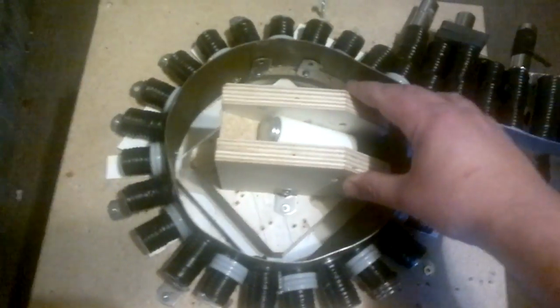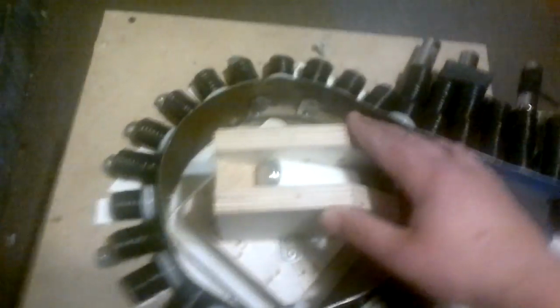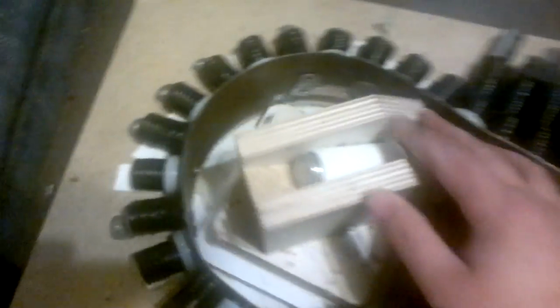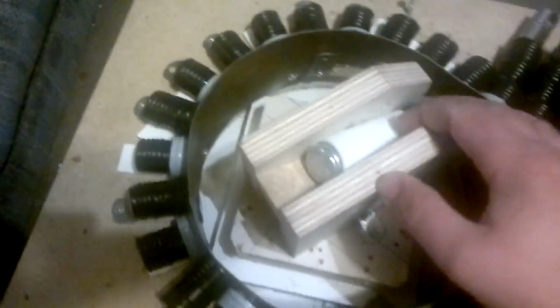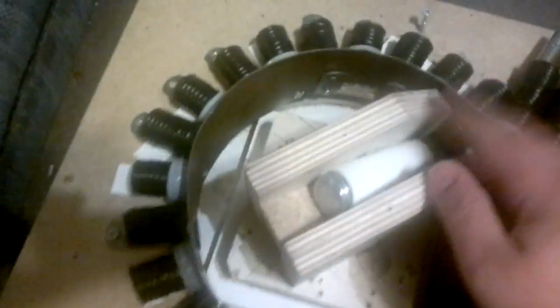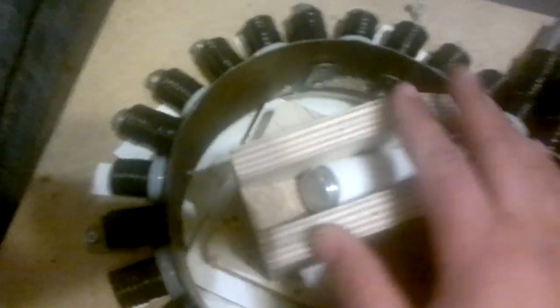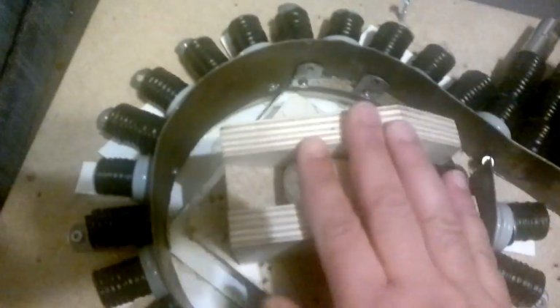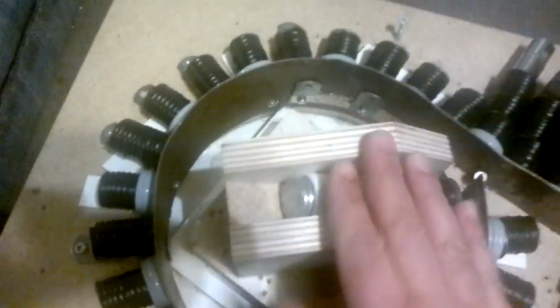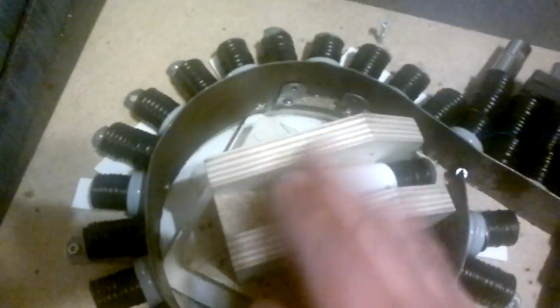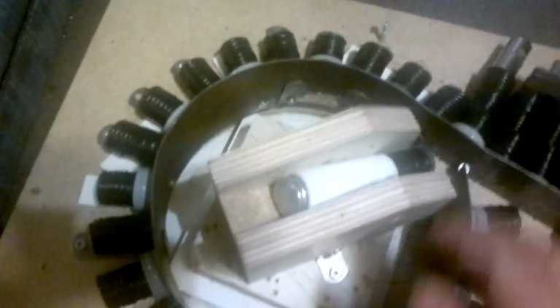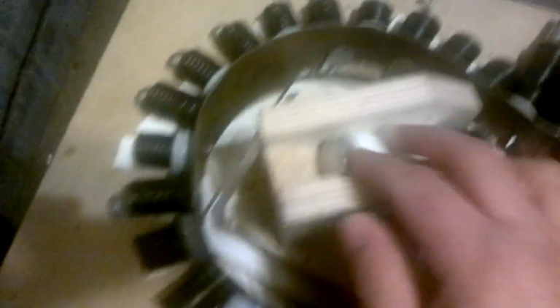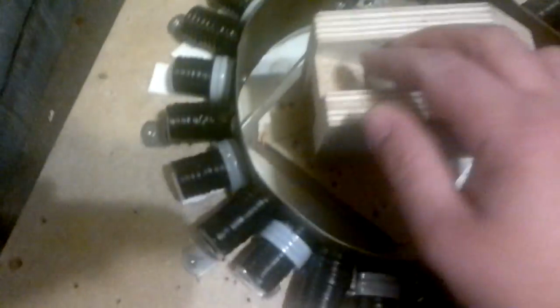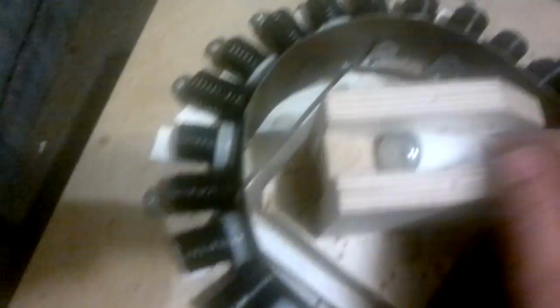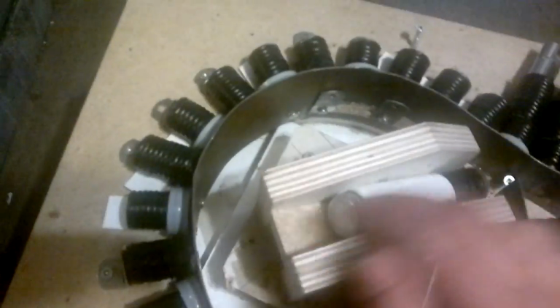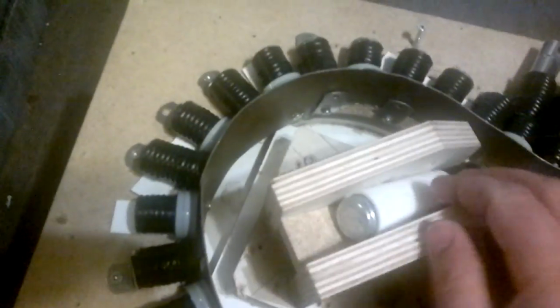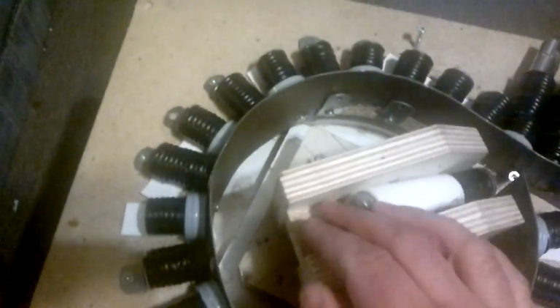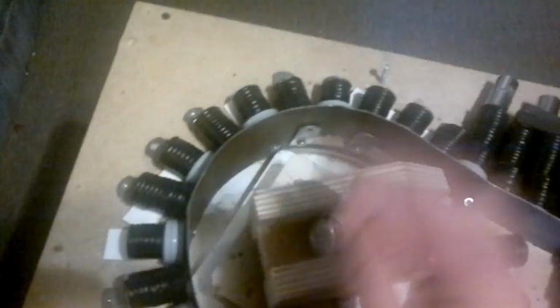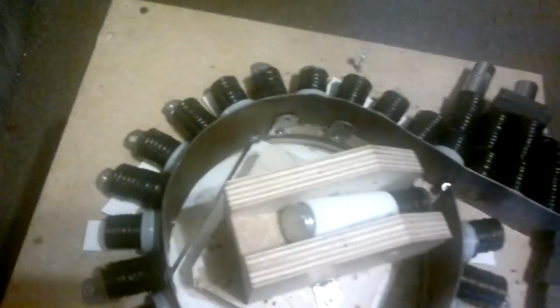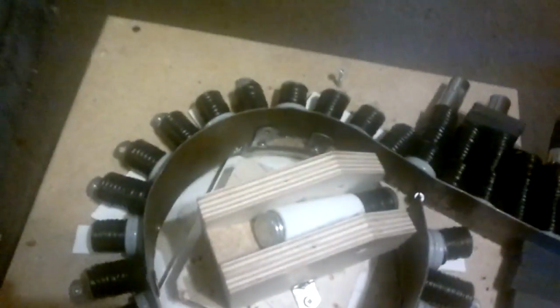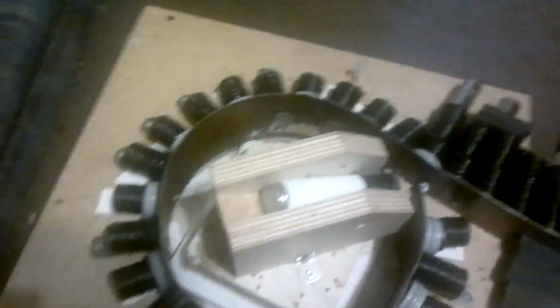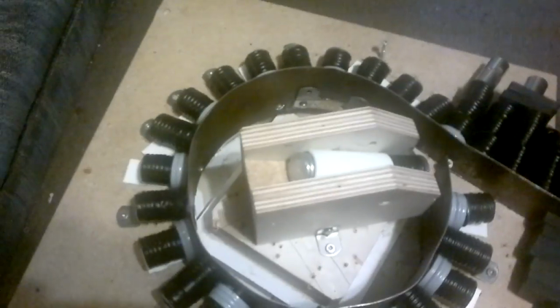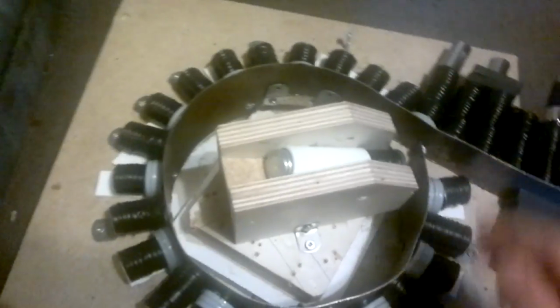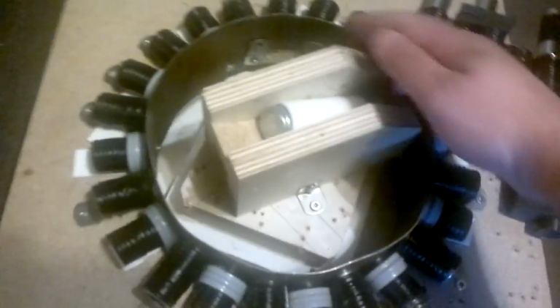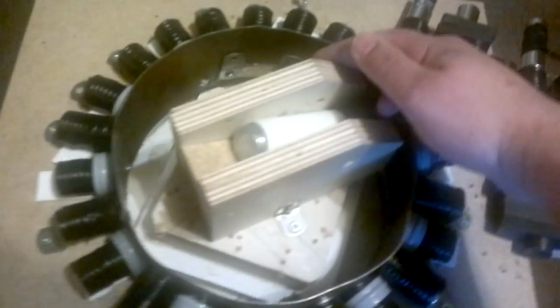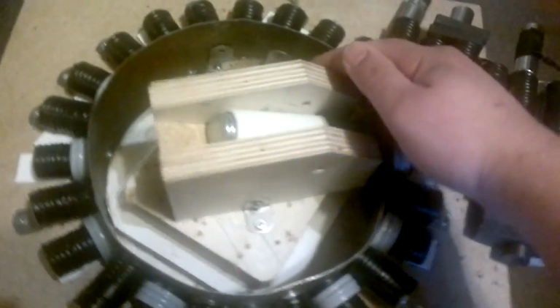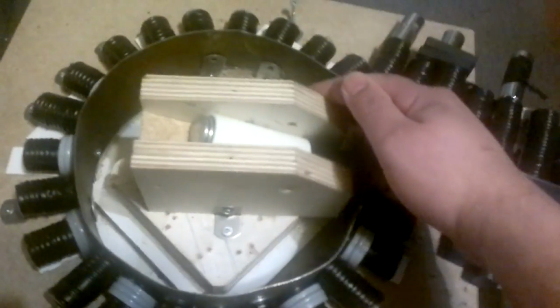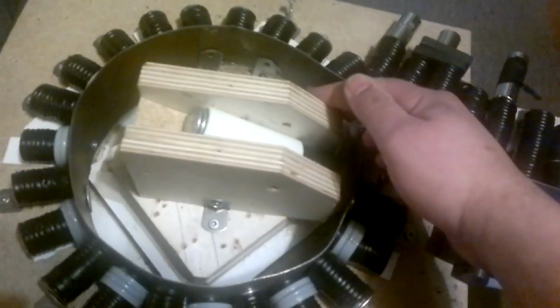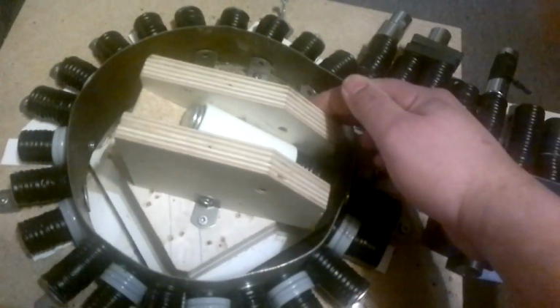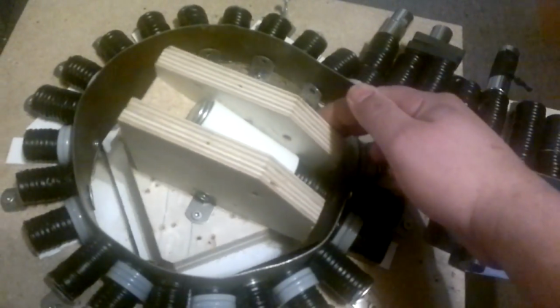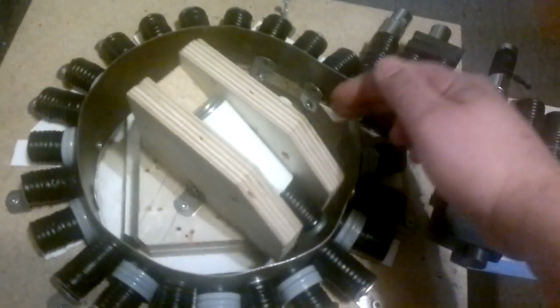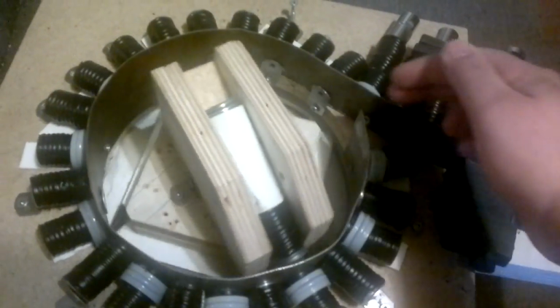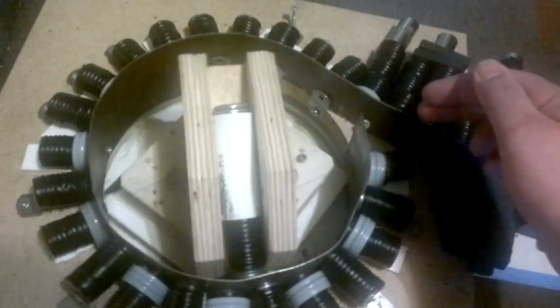I just modified this piece from the last video by putting it on a 35-degree angle instead of going 90 degrees. It seemed to be getting a little bit more transference of the flux.